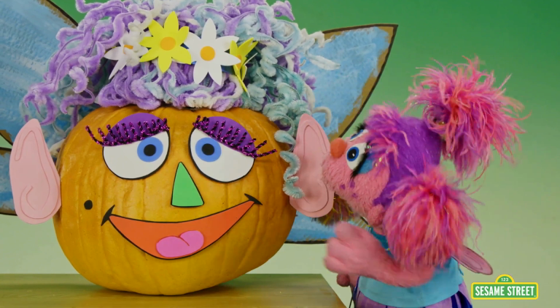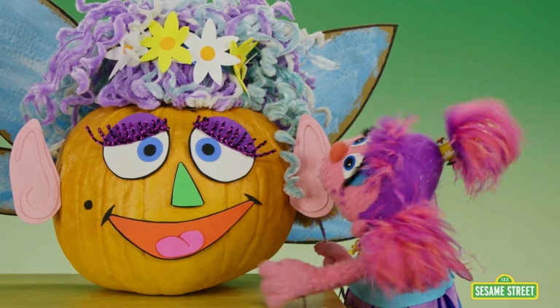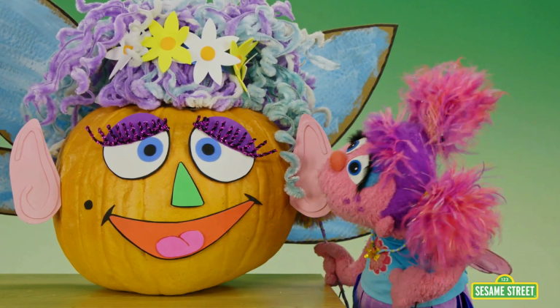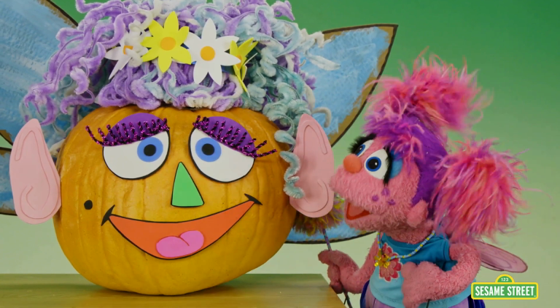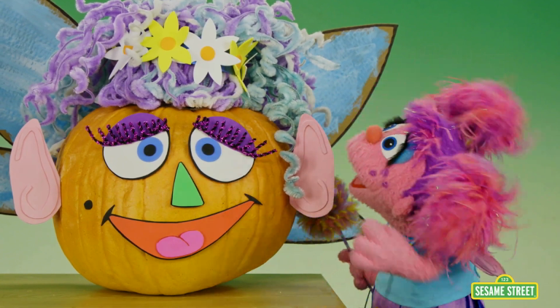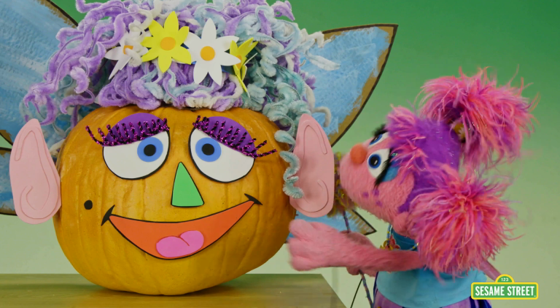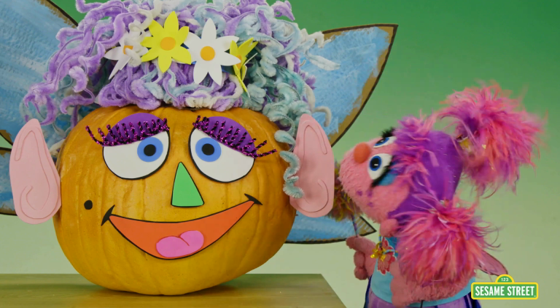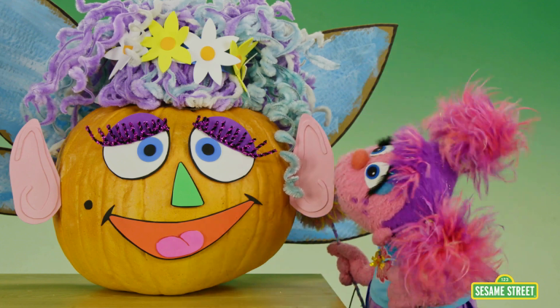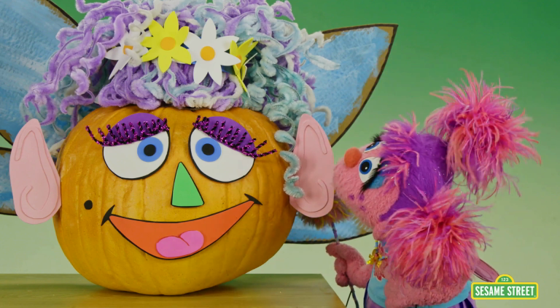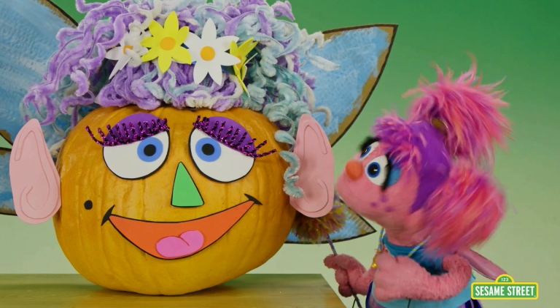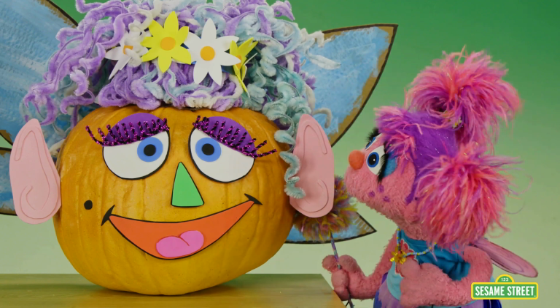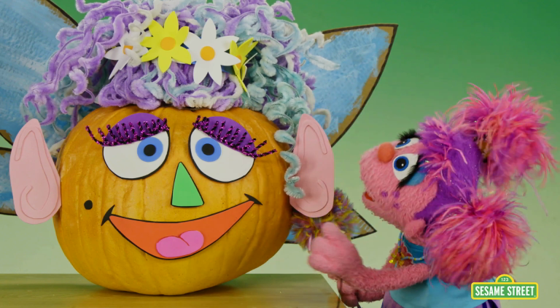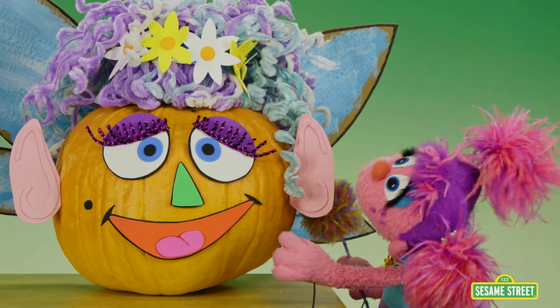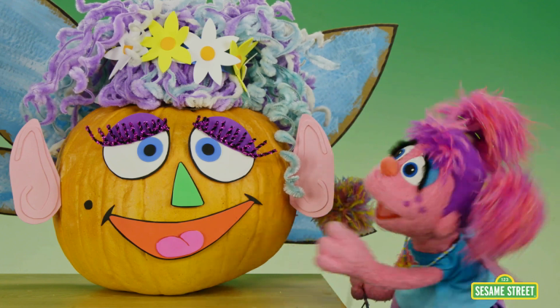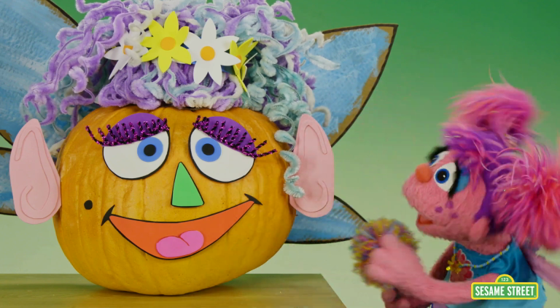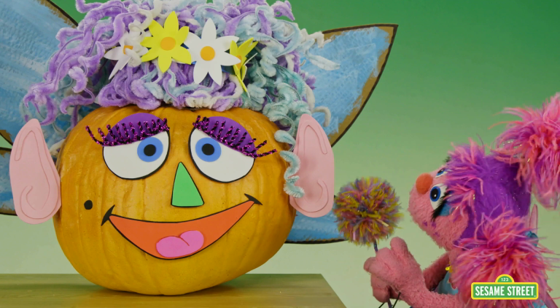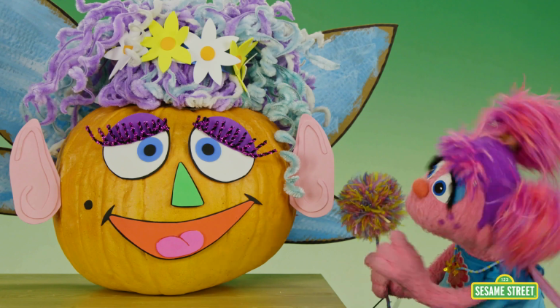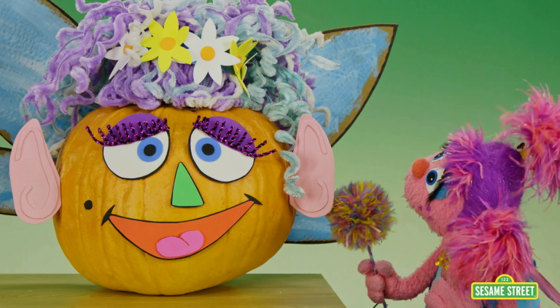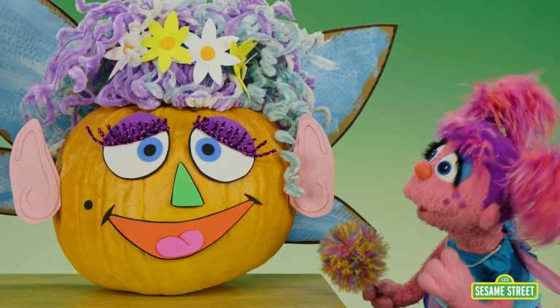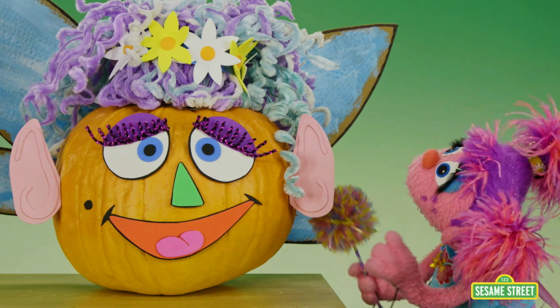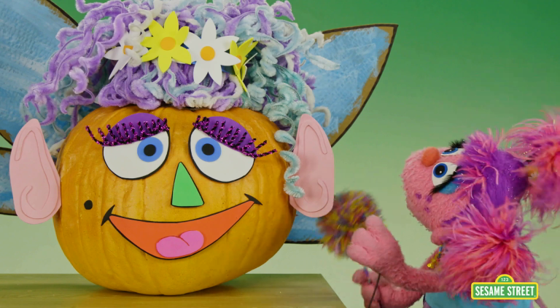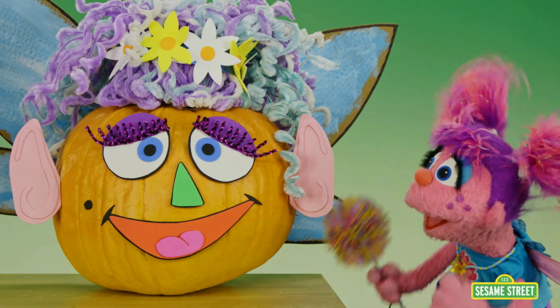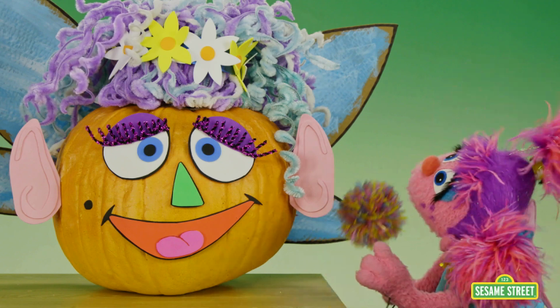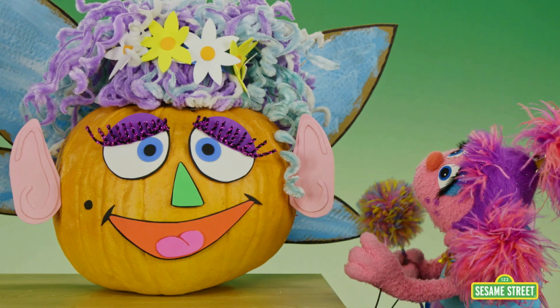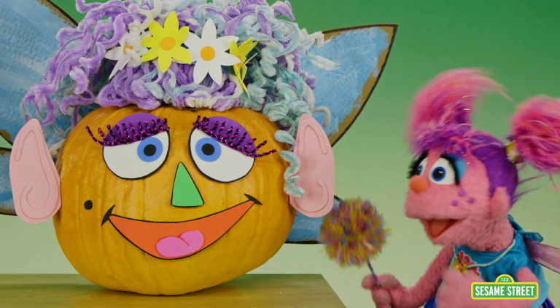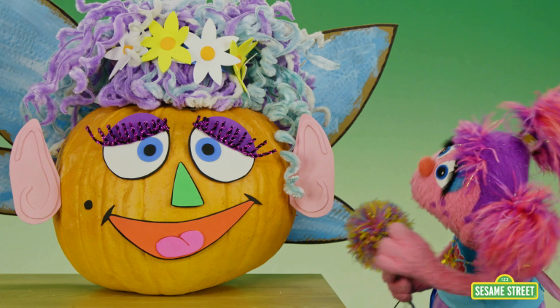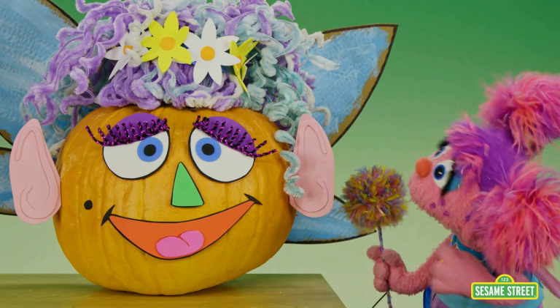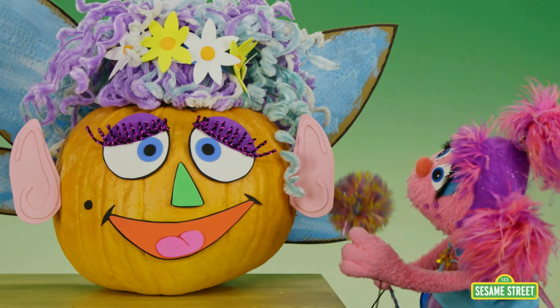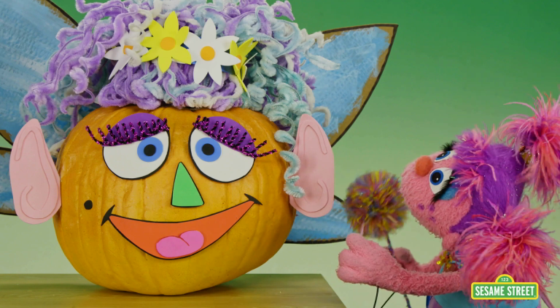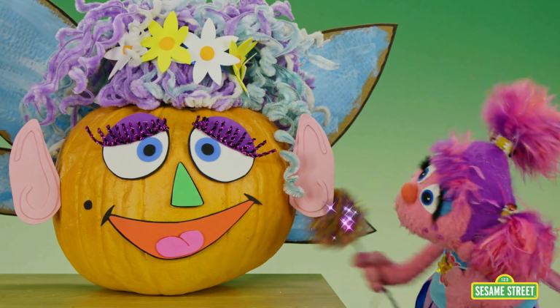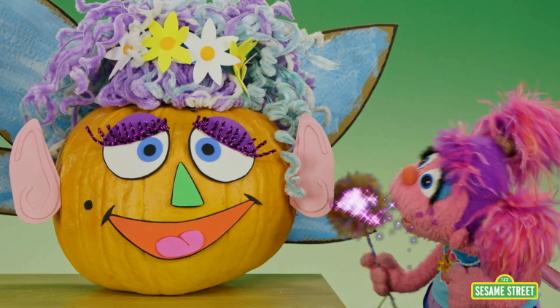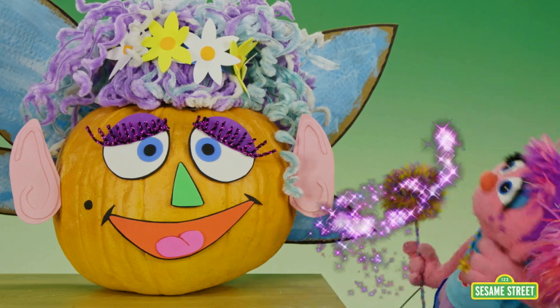Miss Fairy Pumpkinhead, you are just too heavy to carry to Hooper's Store. I'm gonna have to try magic. You're up, Wanda. Floor, door, take a tour. Send this pumpkin to Hooper's Store. Zippity zap!